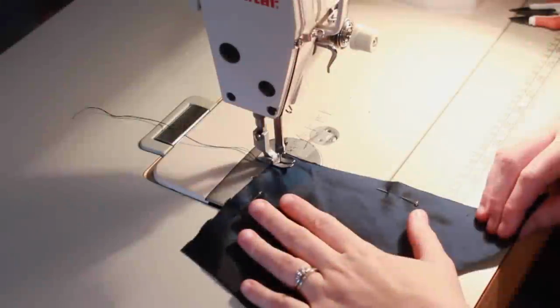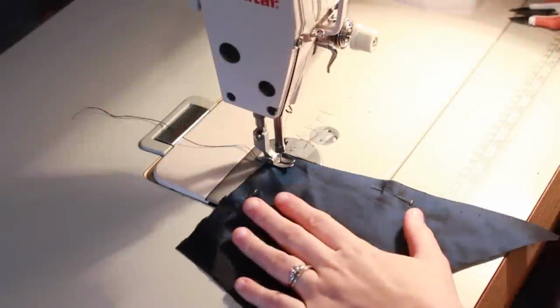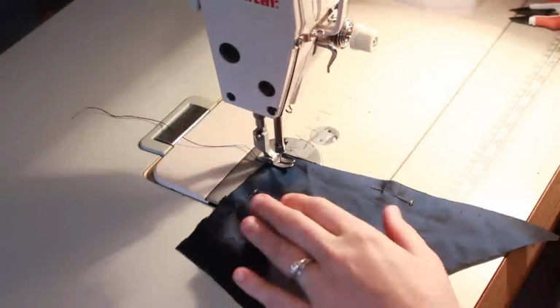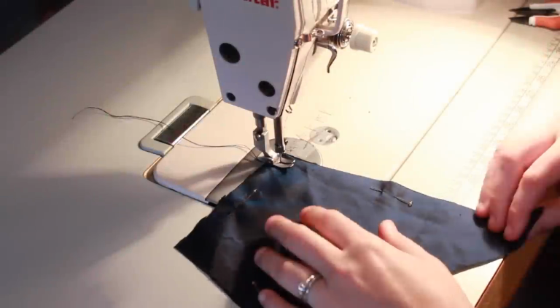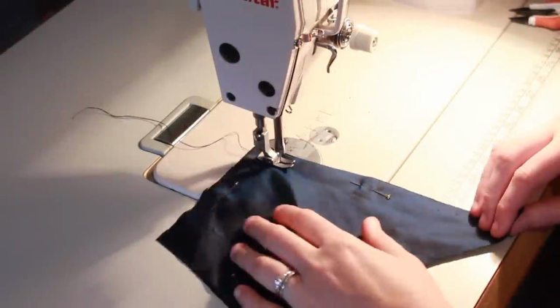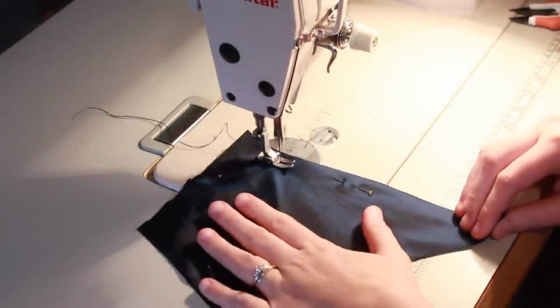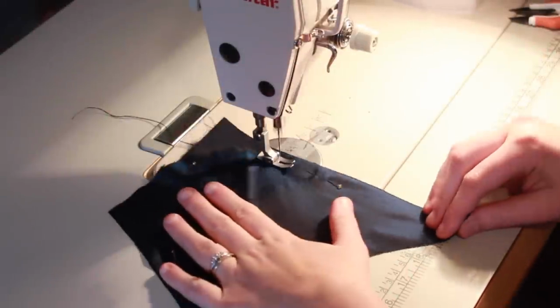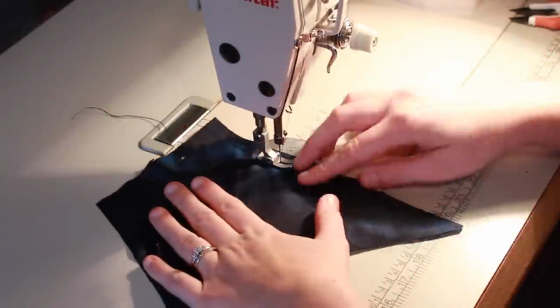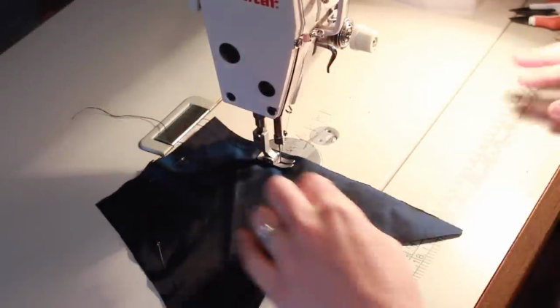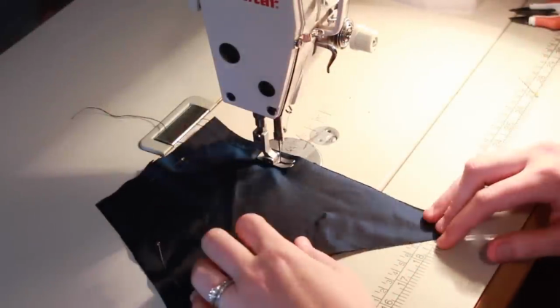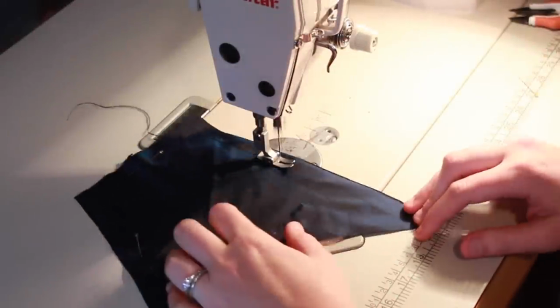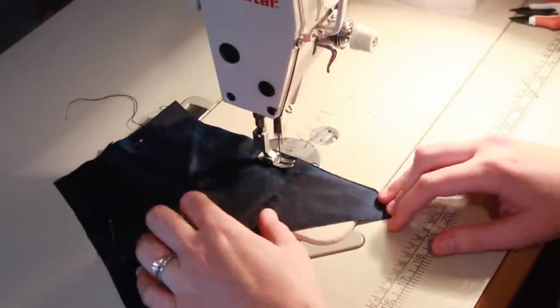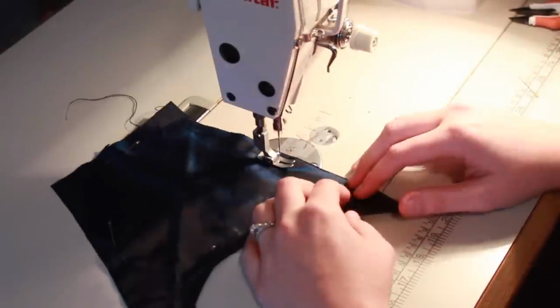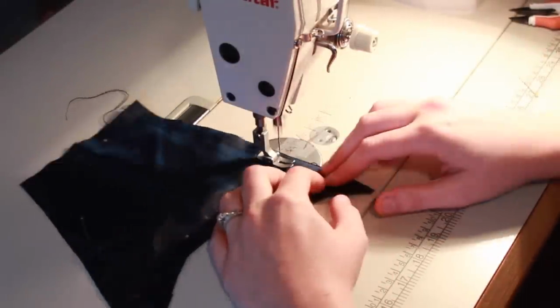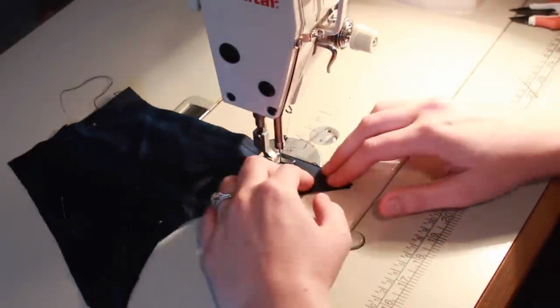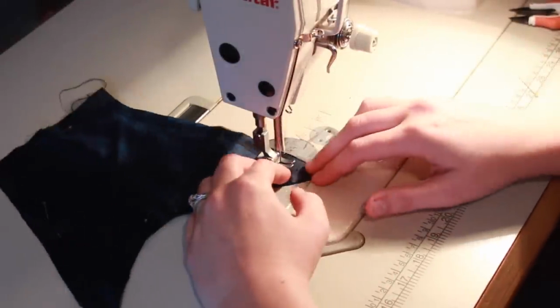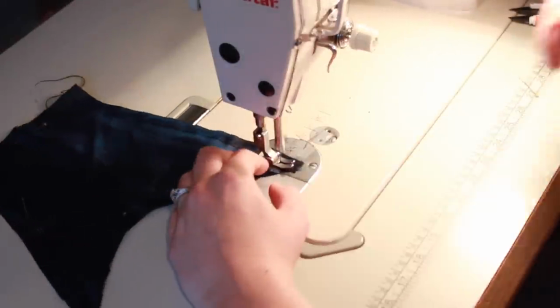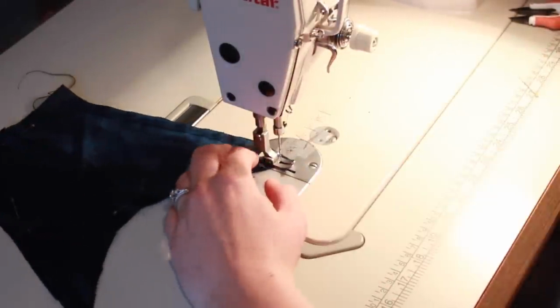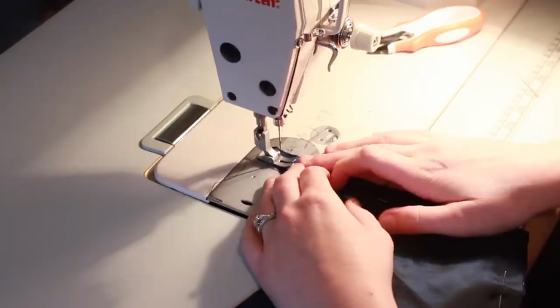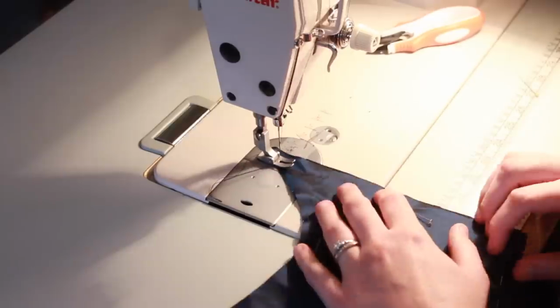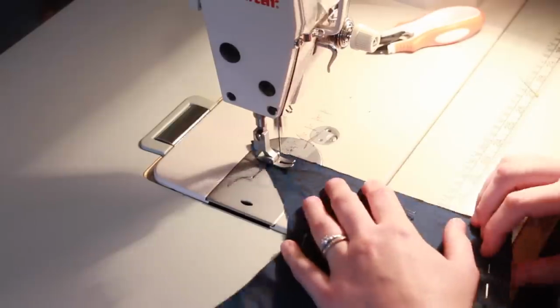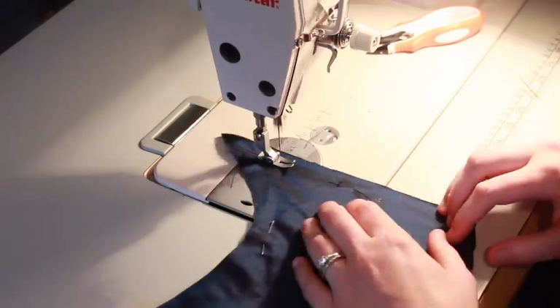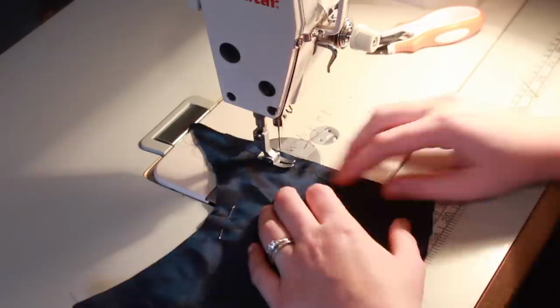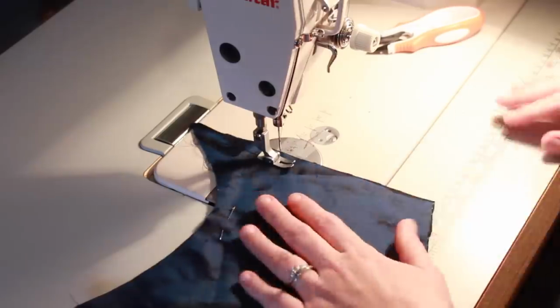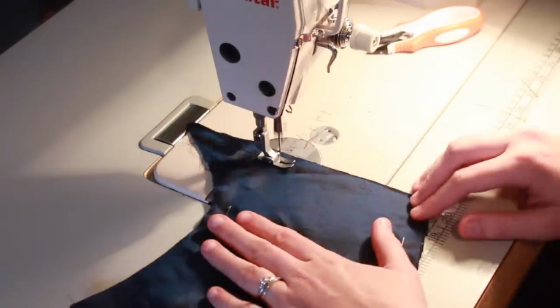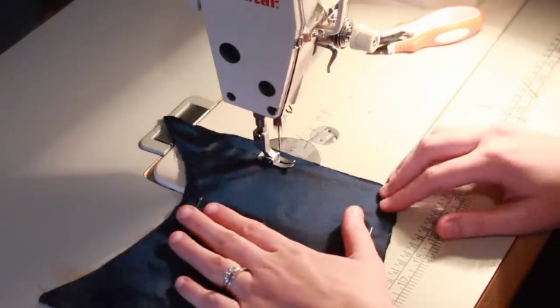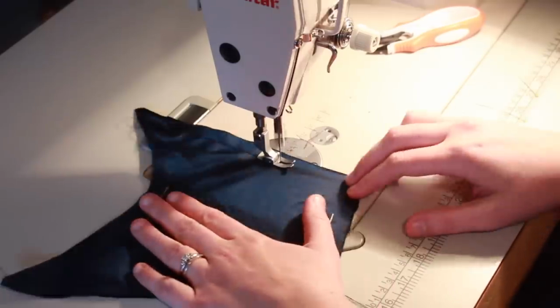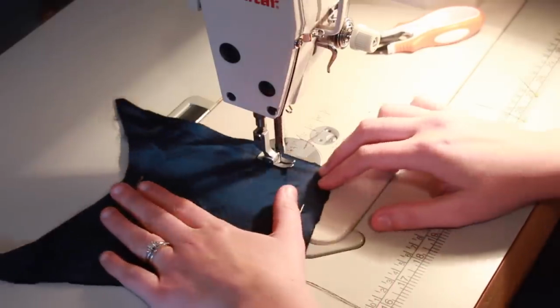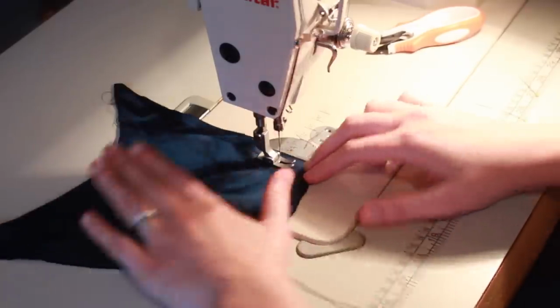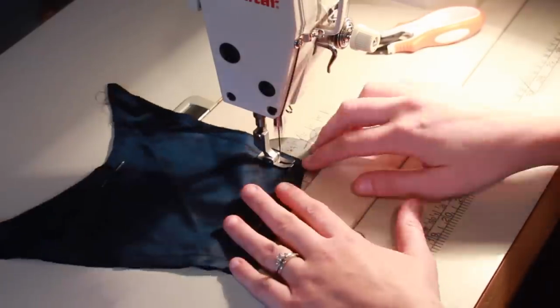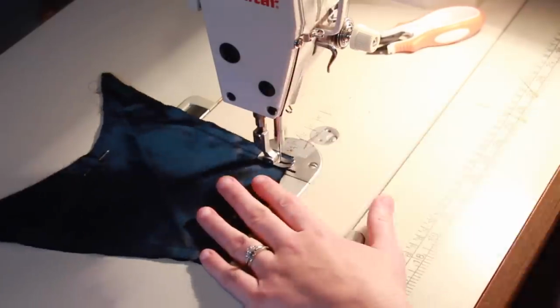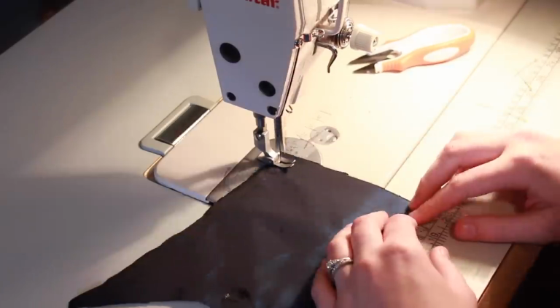And just like the bodice and skirt, I flat lined the pieces together, stitching them just inside the seam allowance. And then I serged around the raw edges.